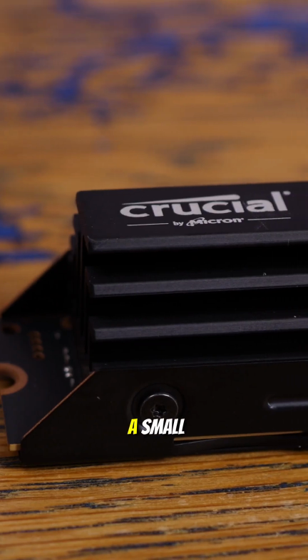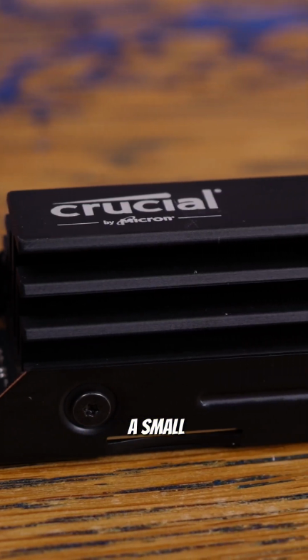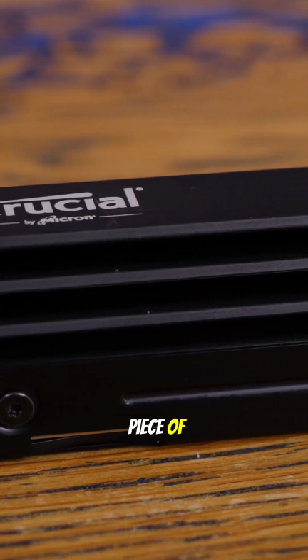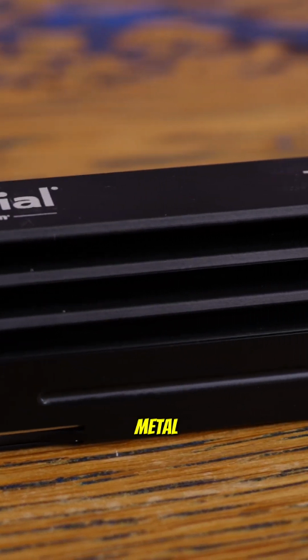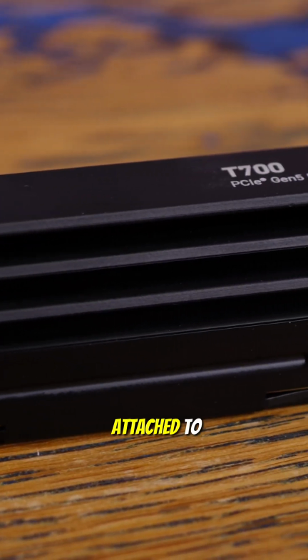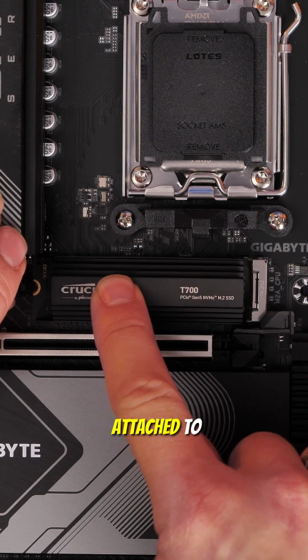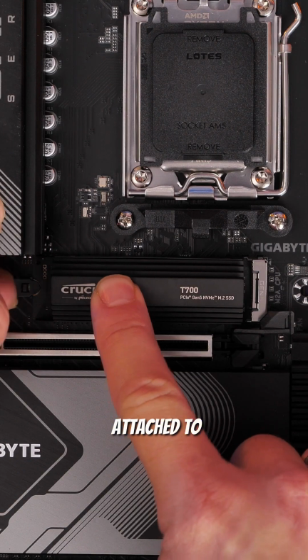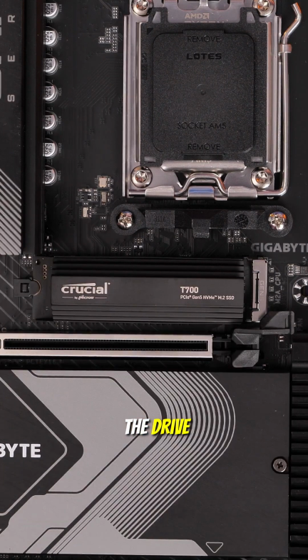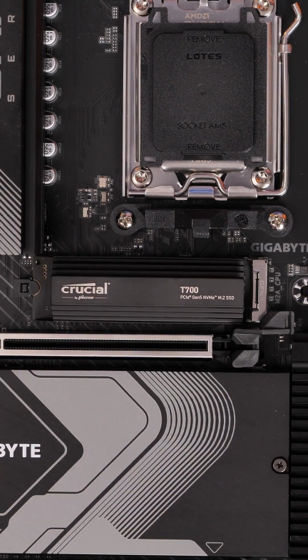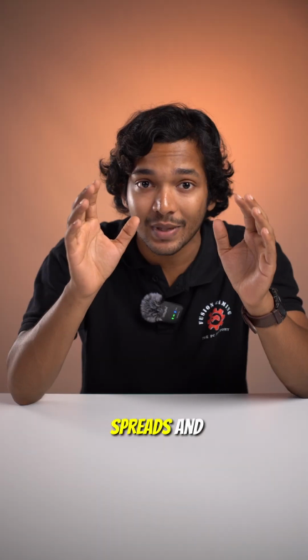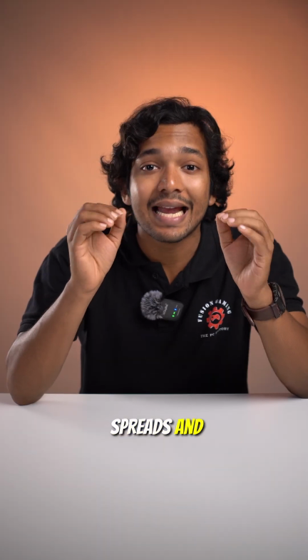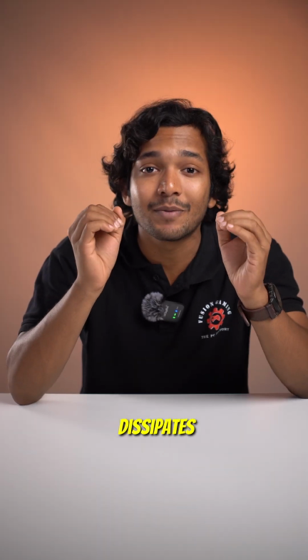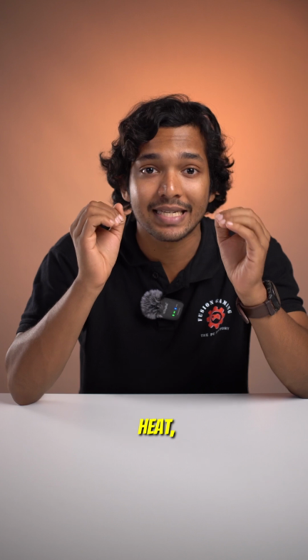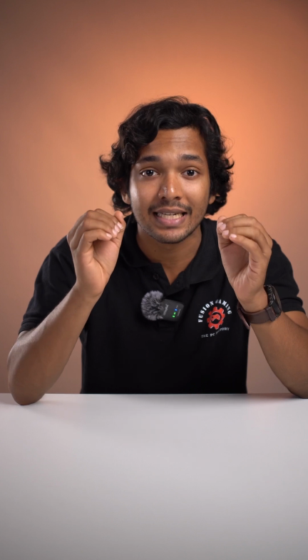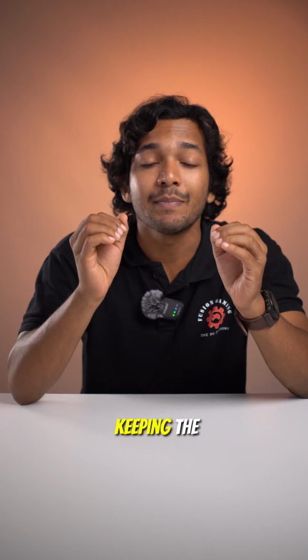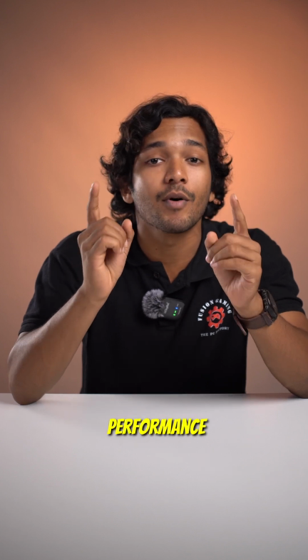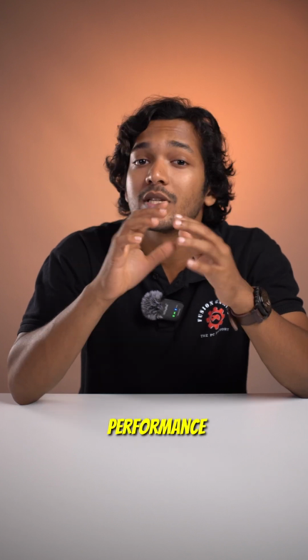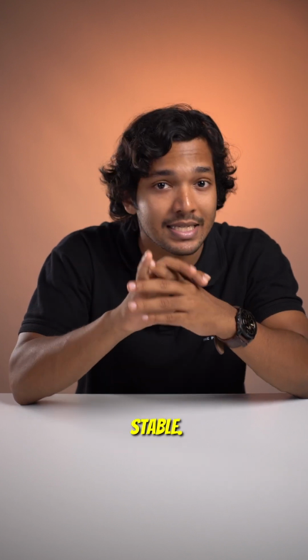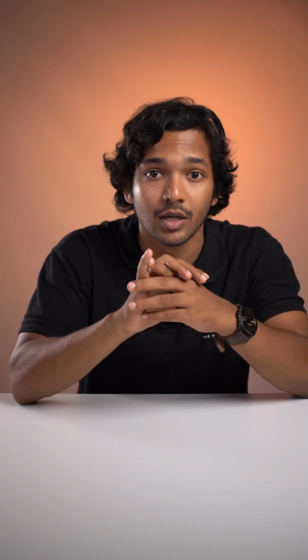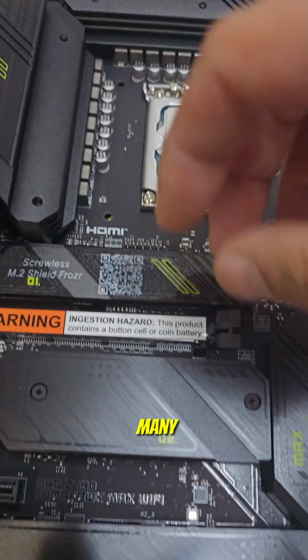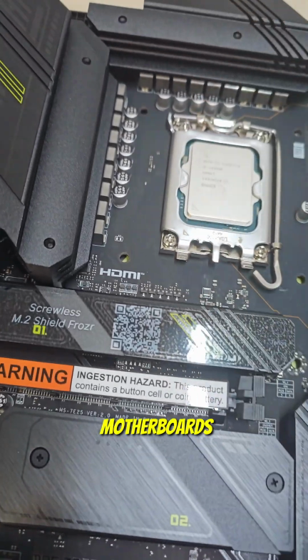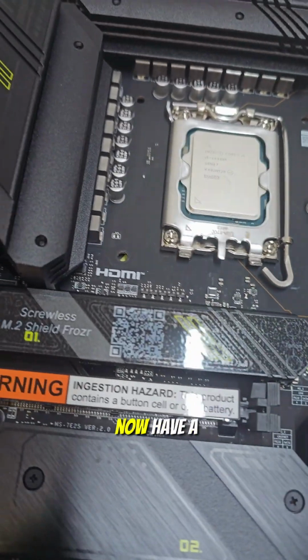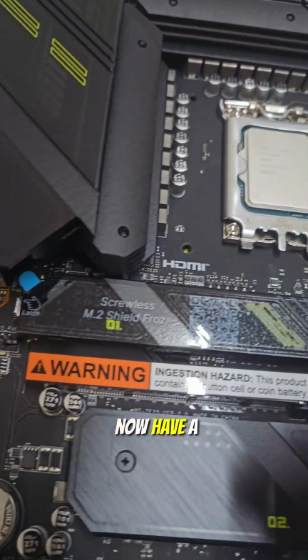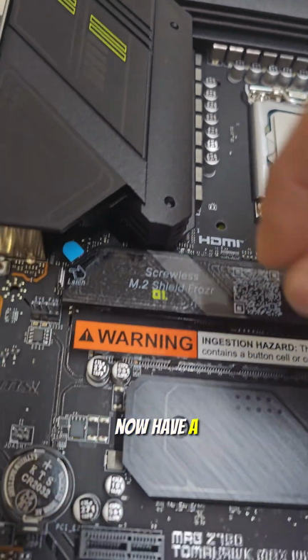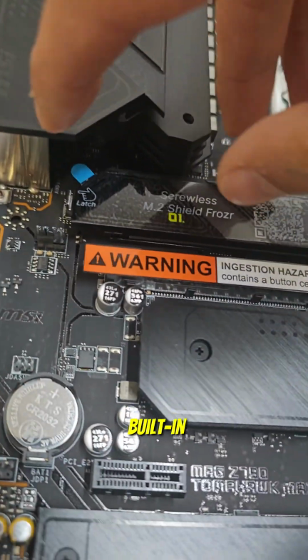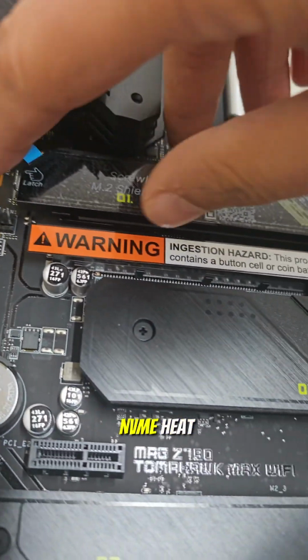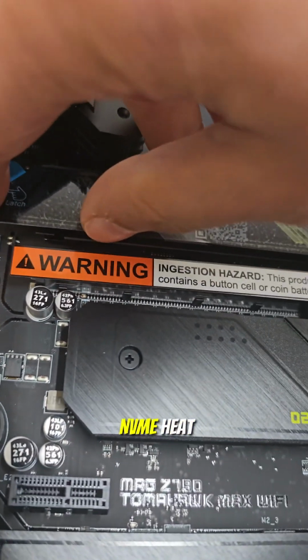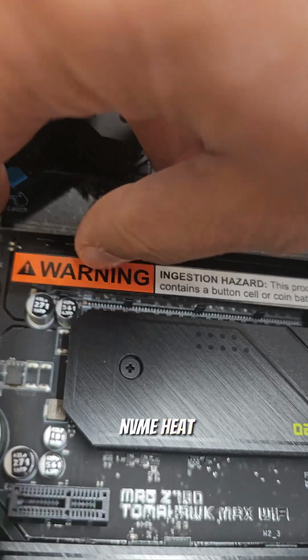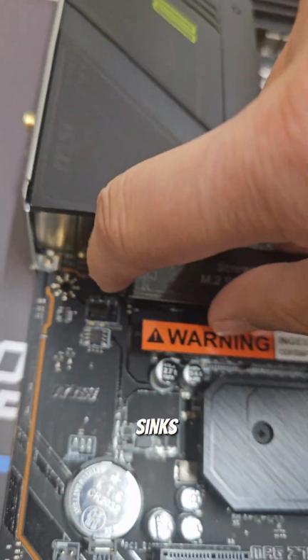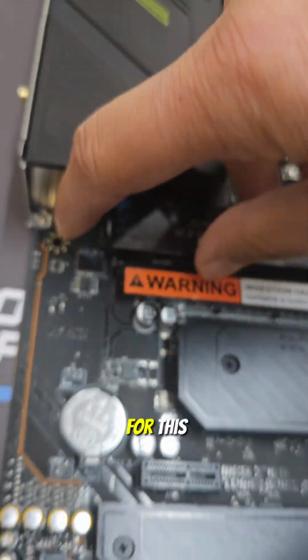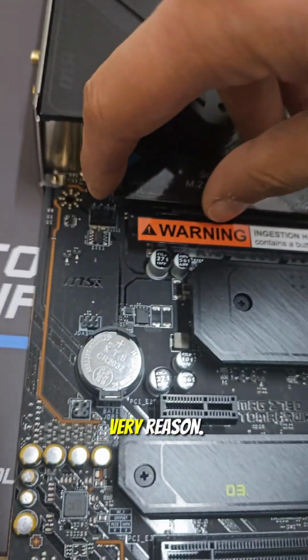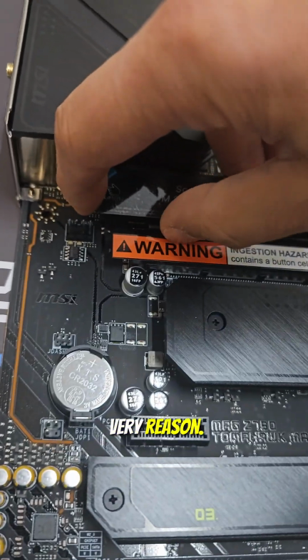A small piece of metal attached to the drive spreads and dissipates heat, keeping the performance stable. Many motherboards now have built-in NVMe heatsinks for this very reason.